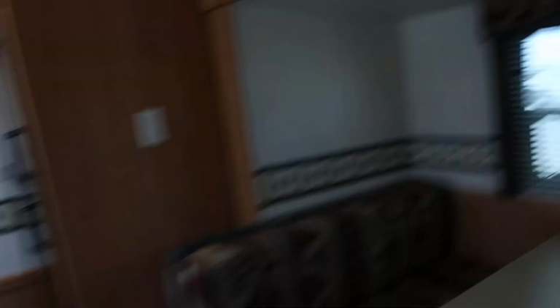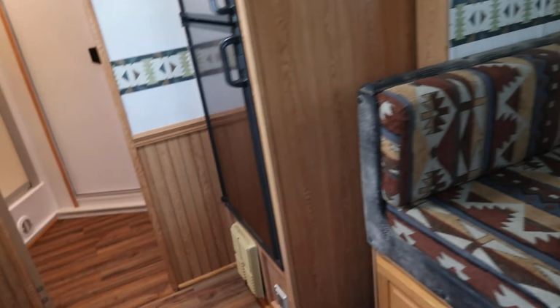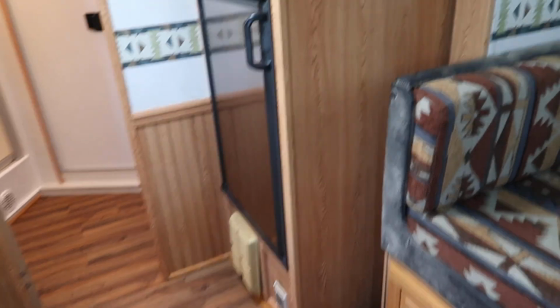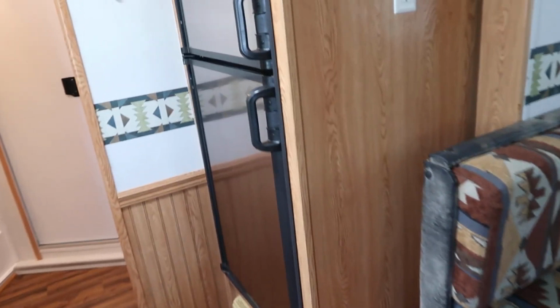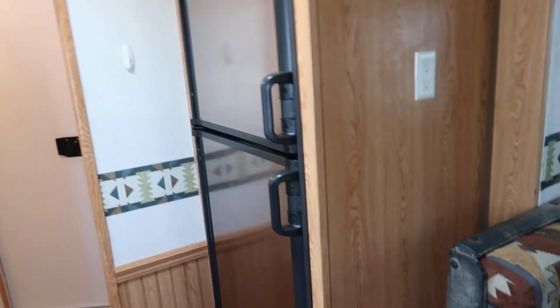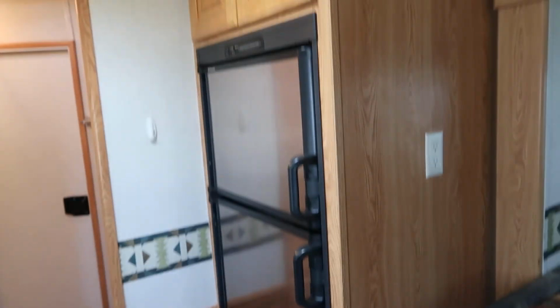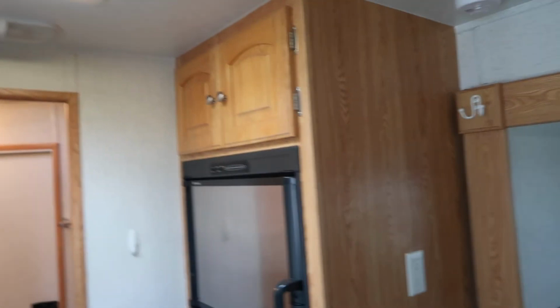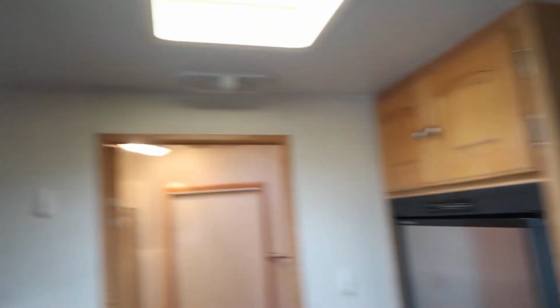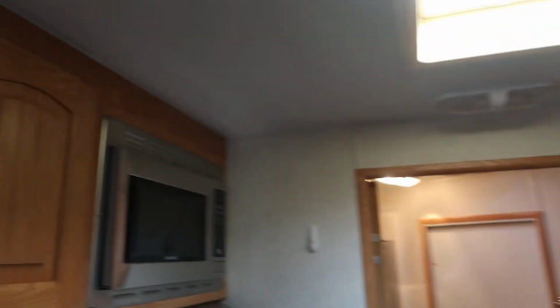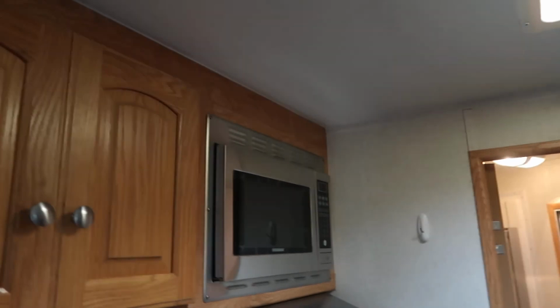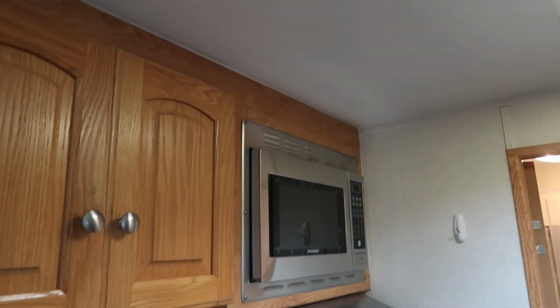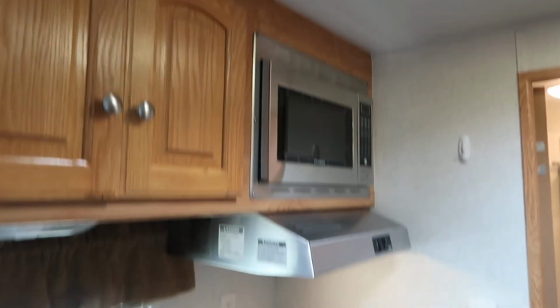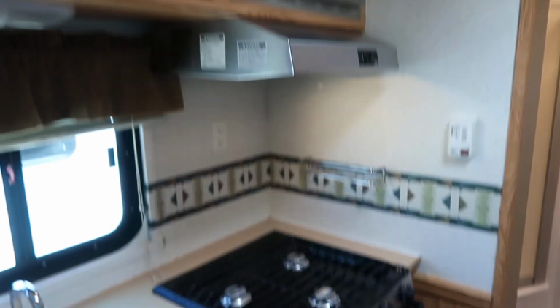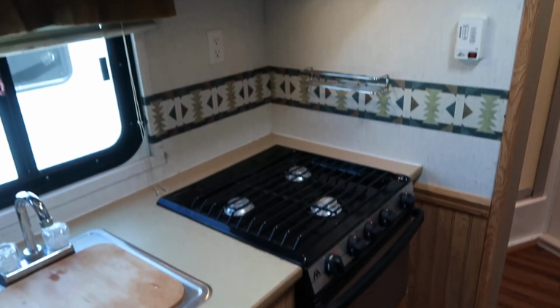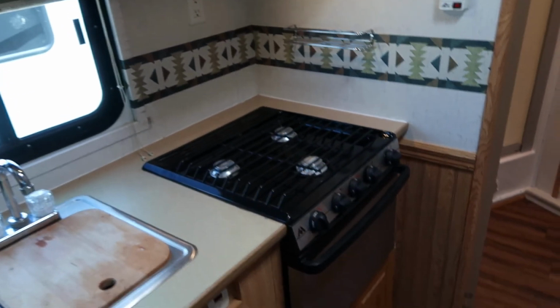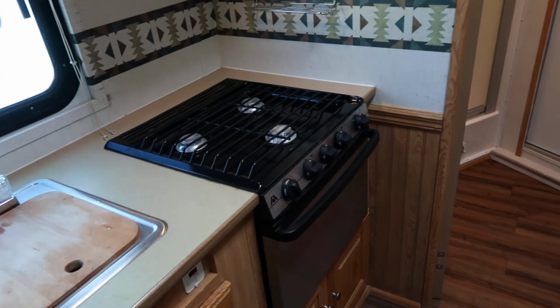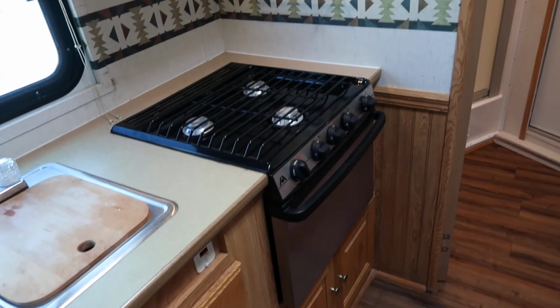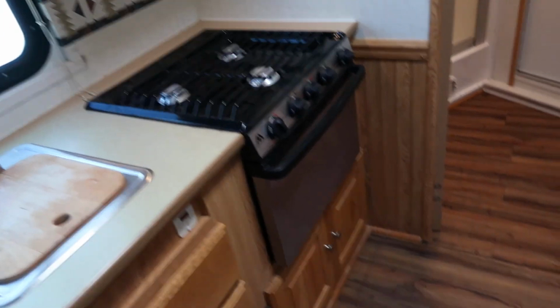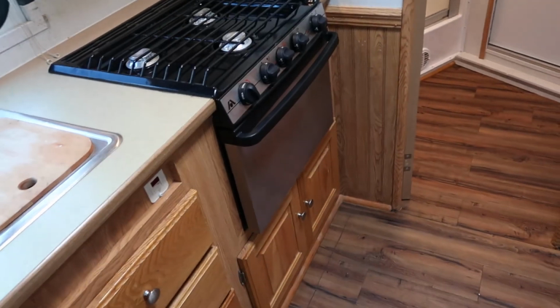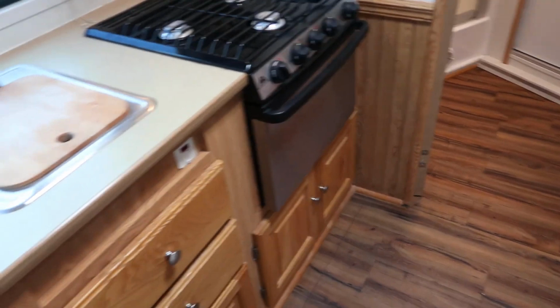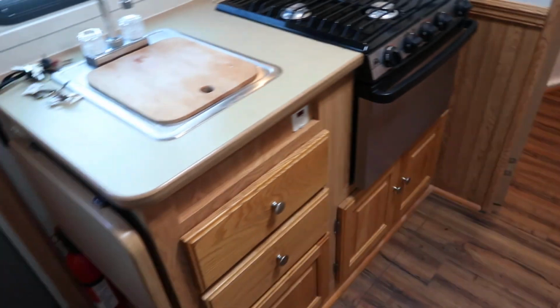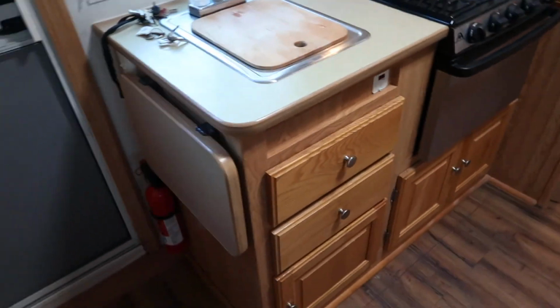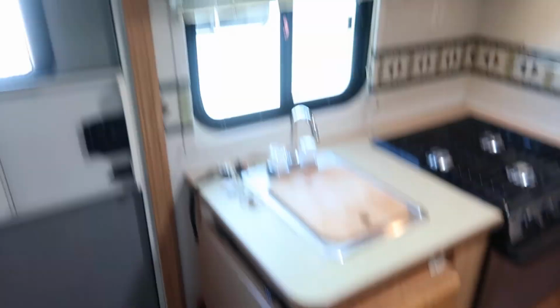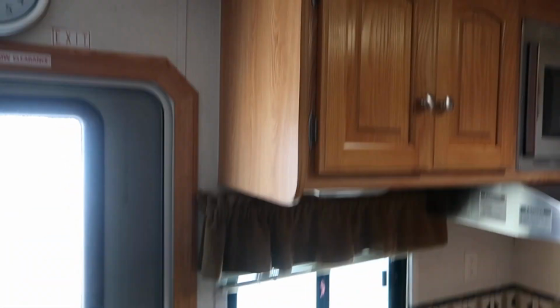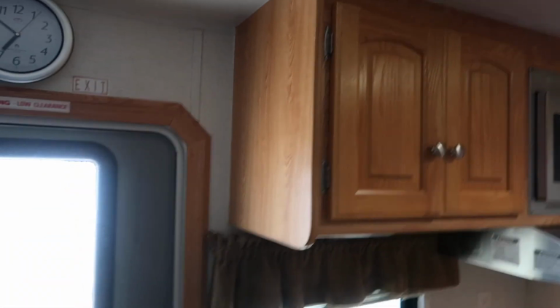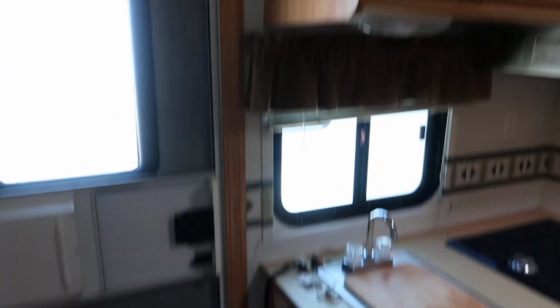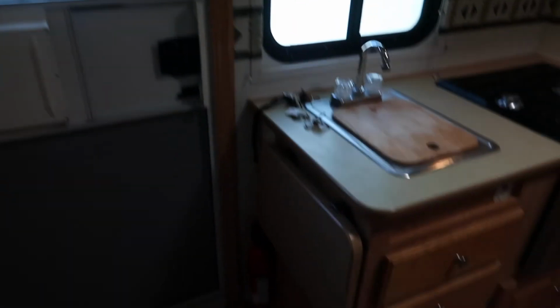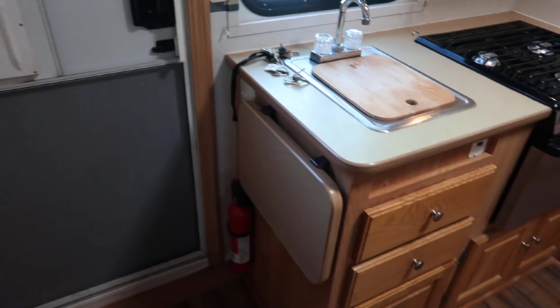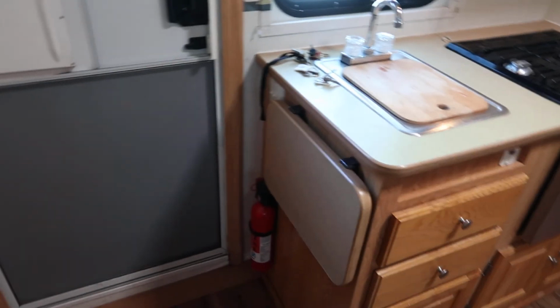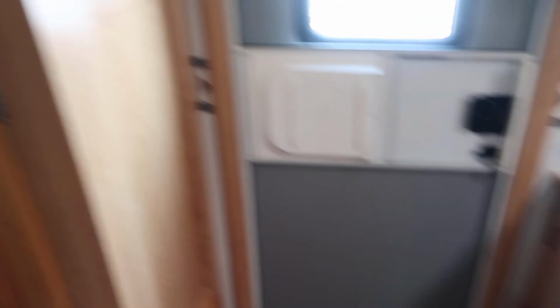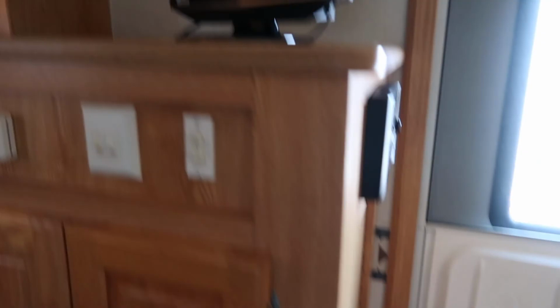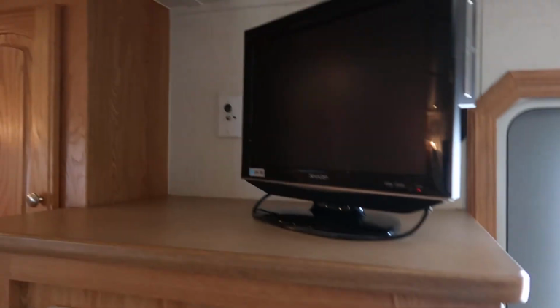Six cubic foot refrigerator and freezer combo, microwave, three burner cooktop with an oven. Again, lots of storage. You got a counter extension there, and a TV.